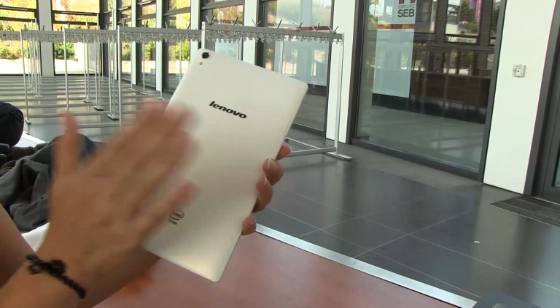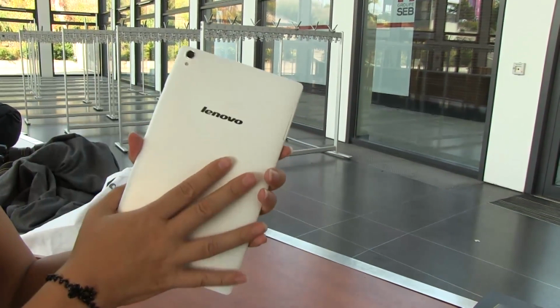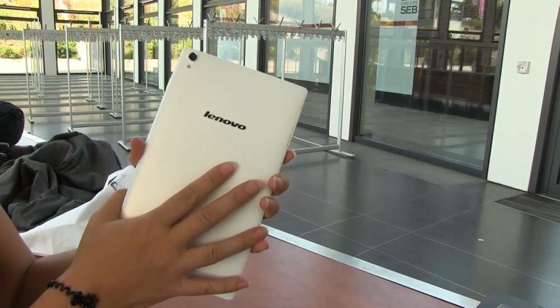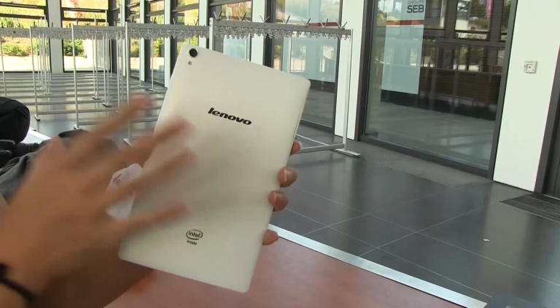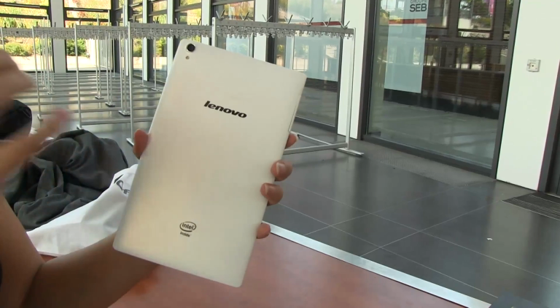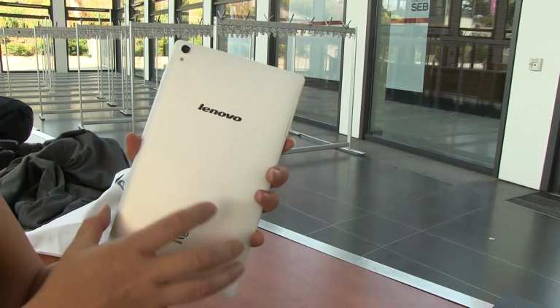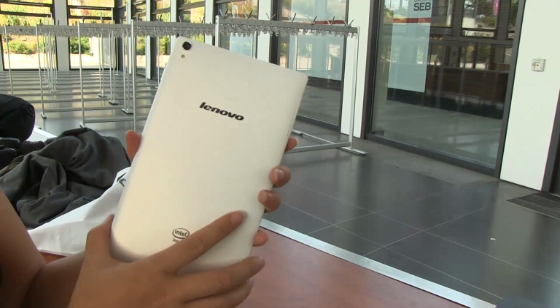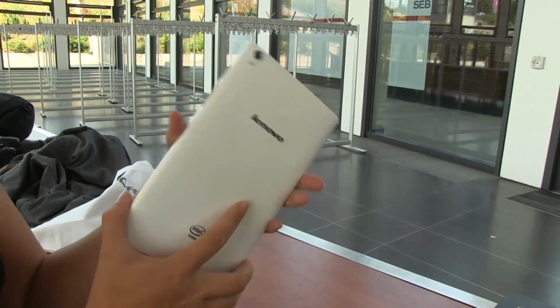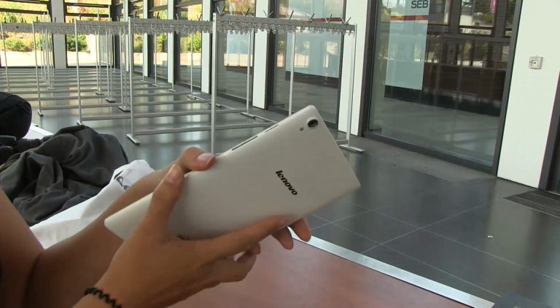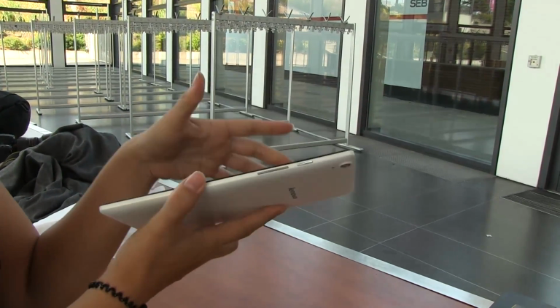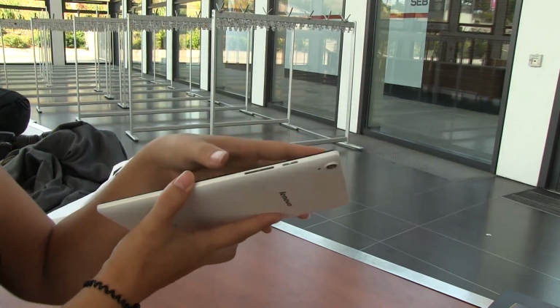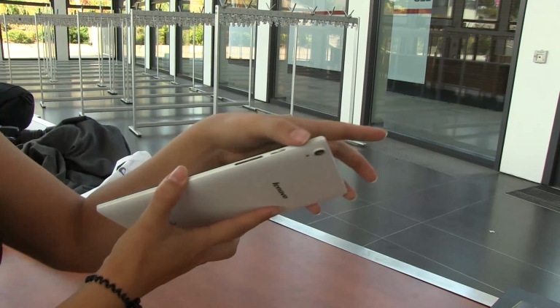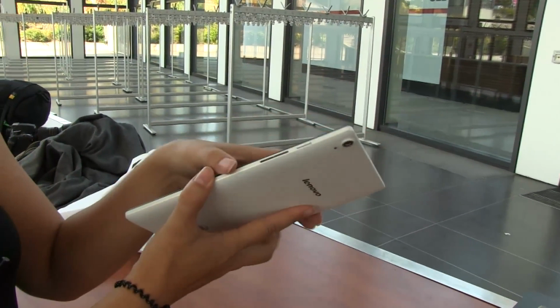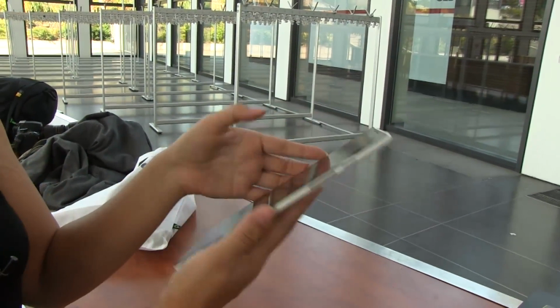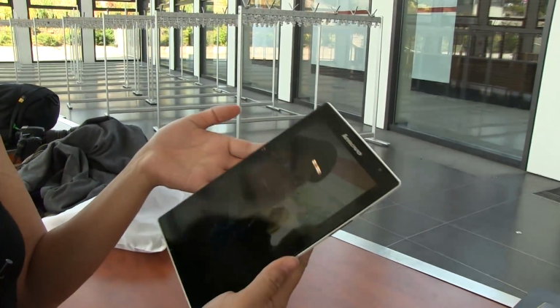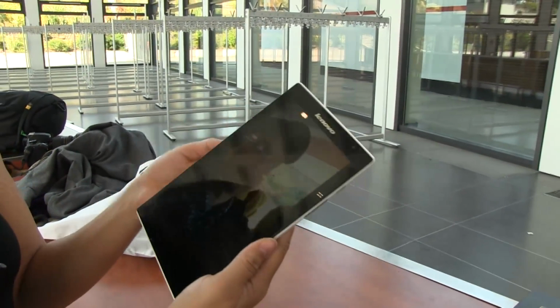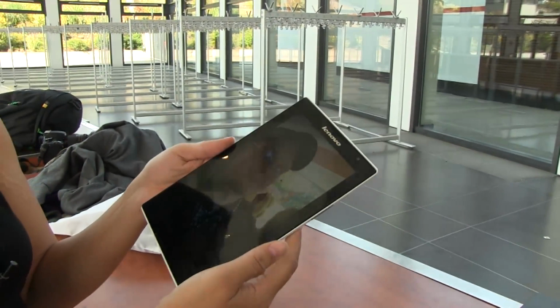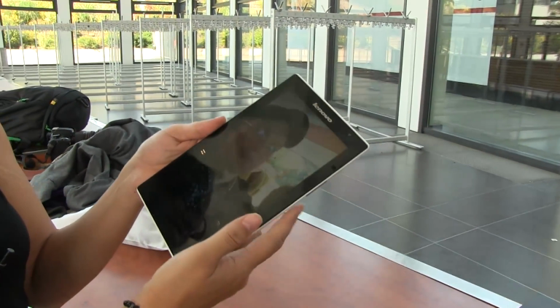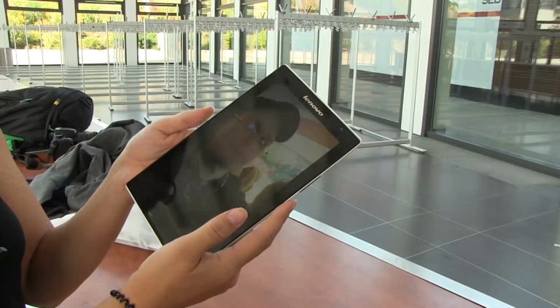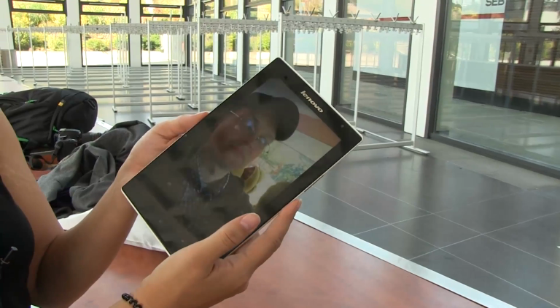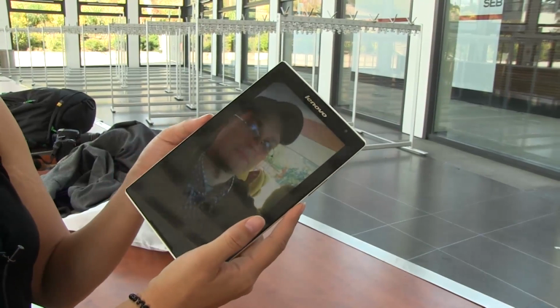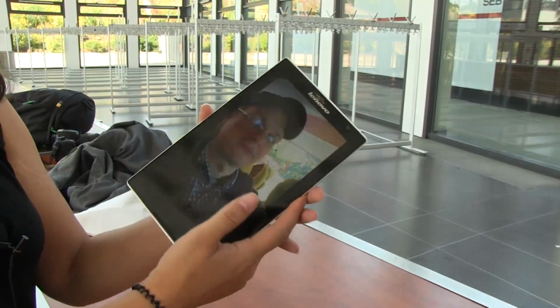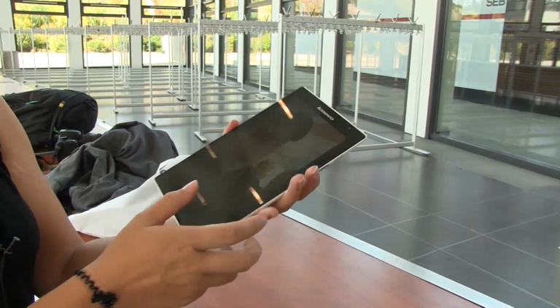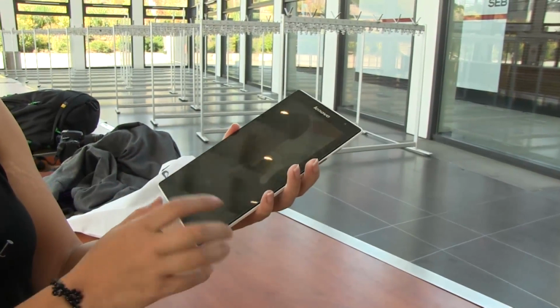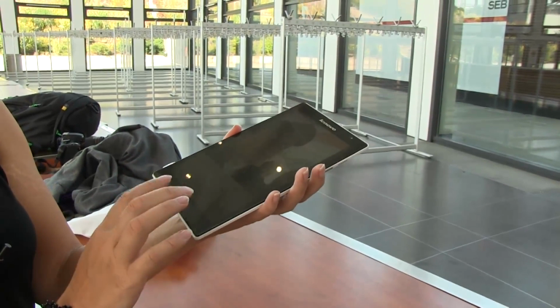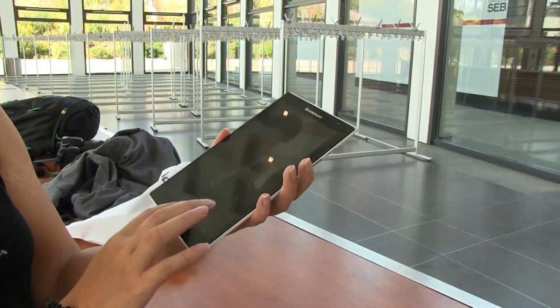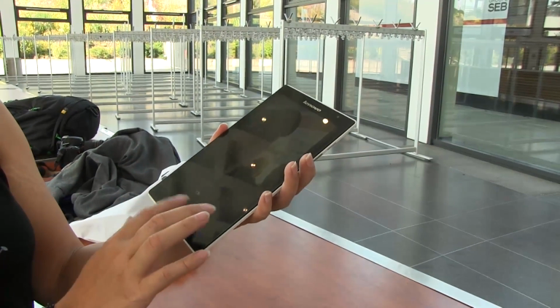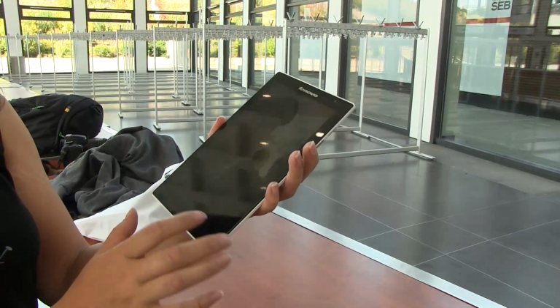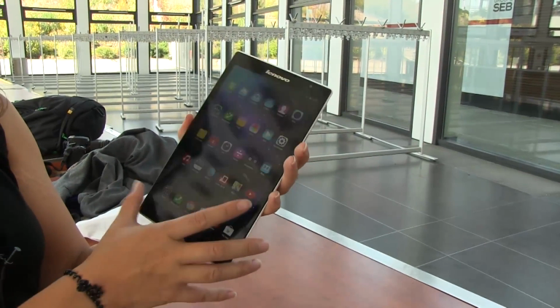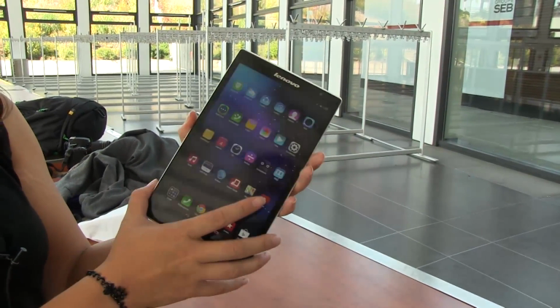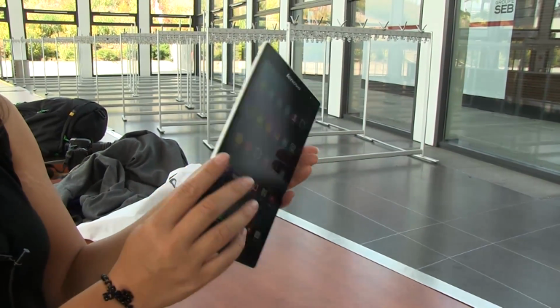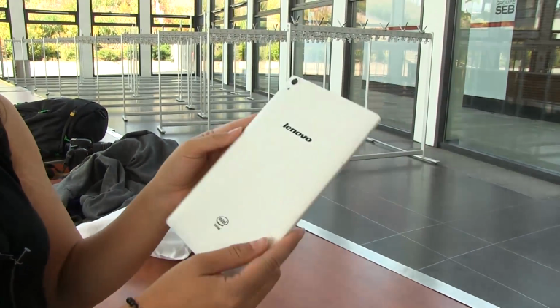$199 — killer price point for what you're getting in such an amazing profile, nicely designed machine. I'm Nicole Scott for Mobile Geeks, taking a look at this Android tablet.